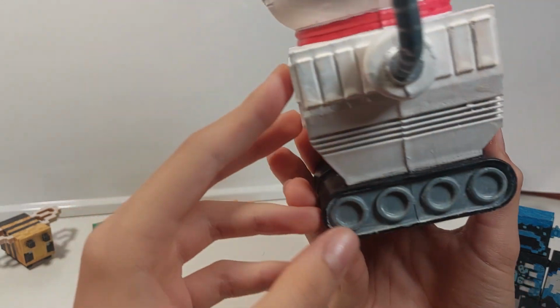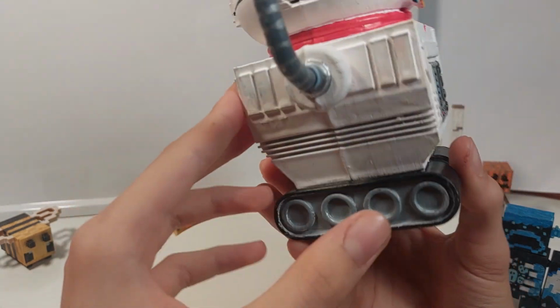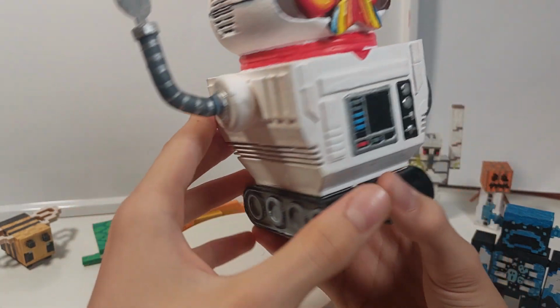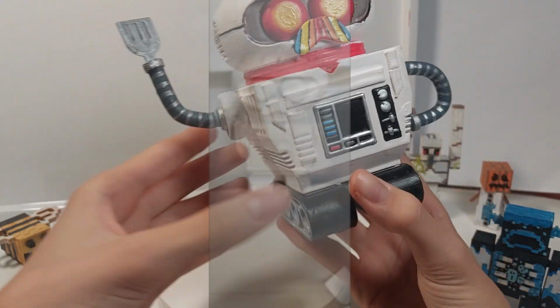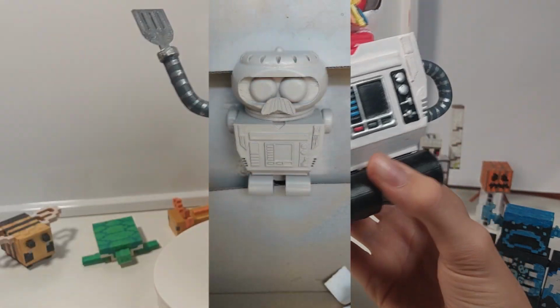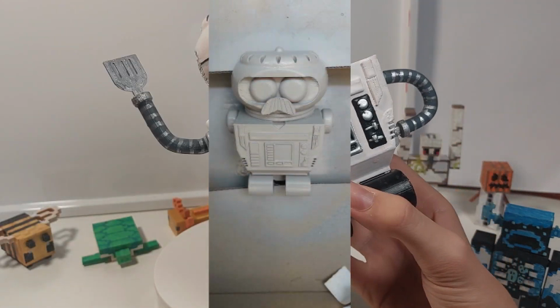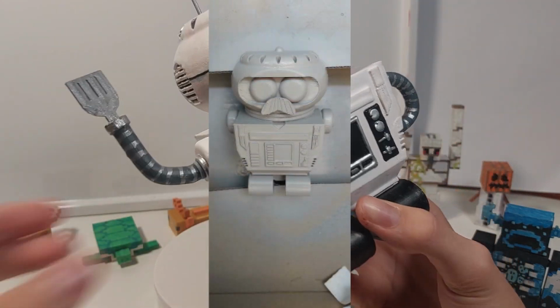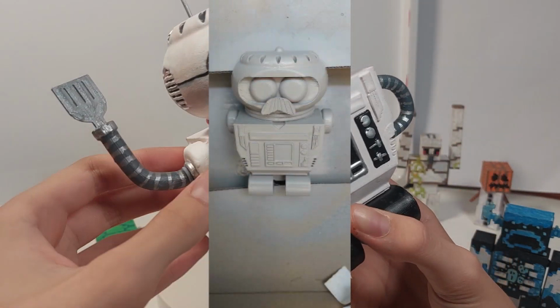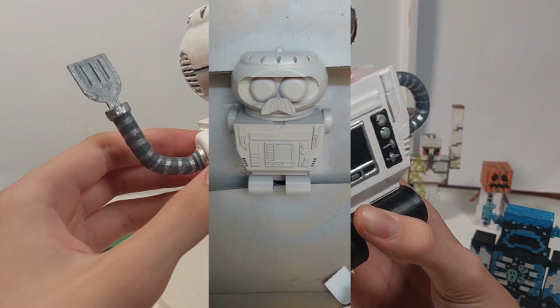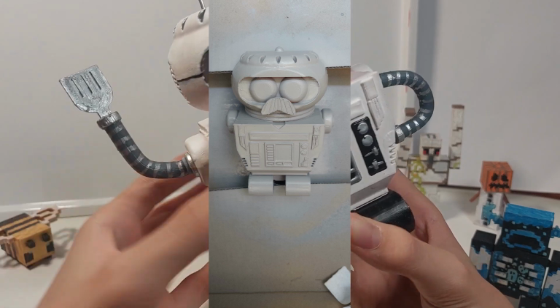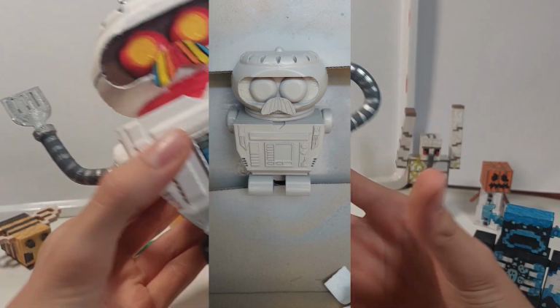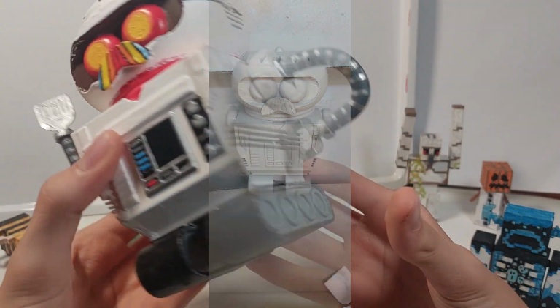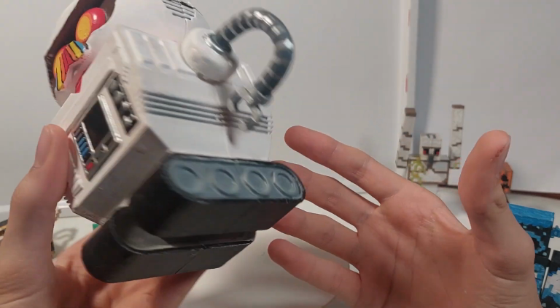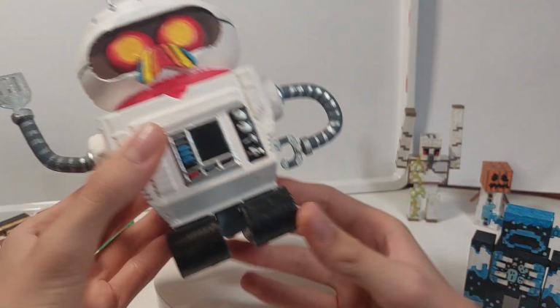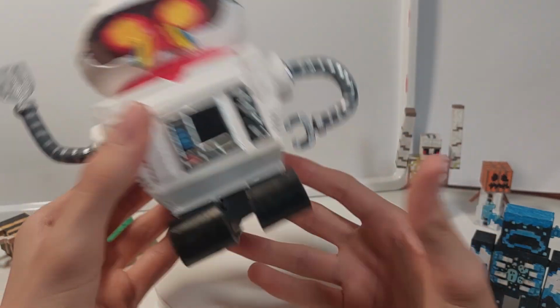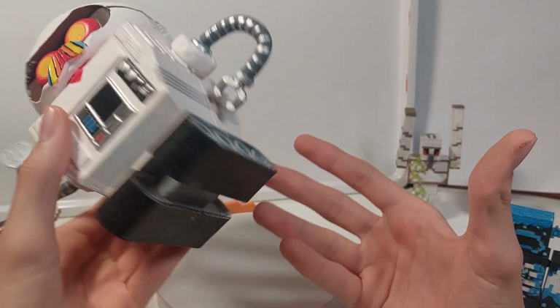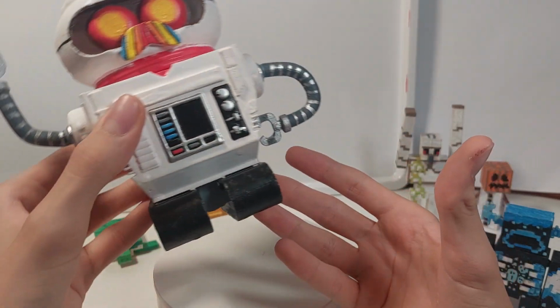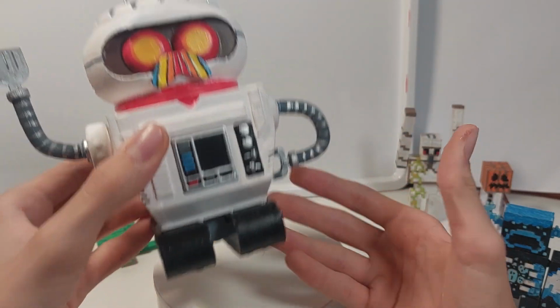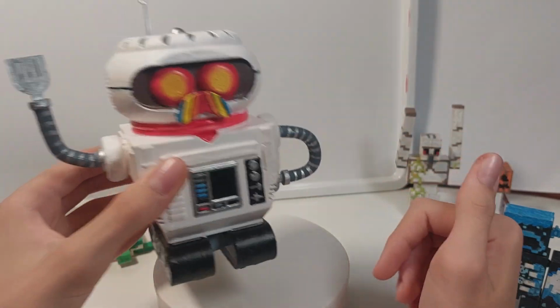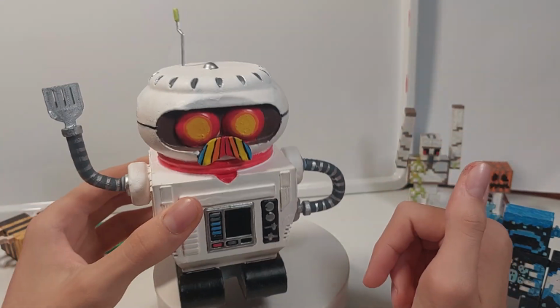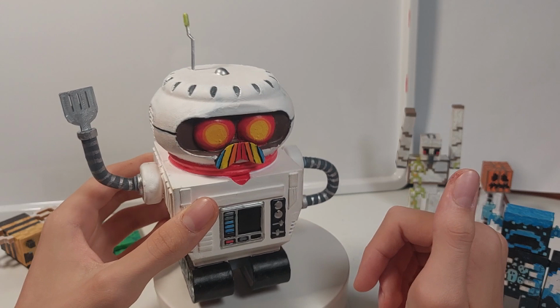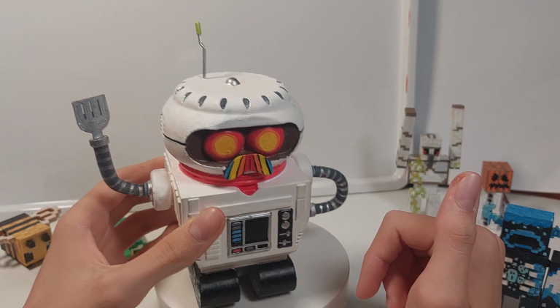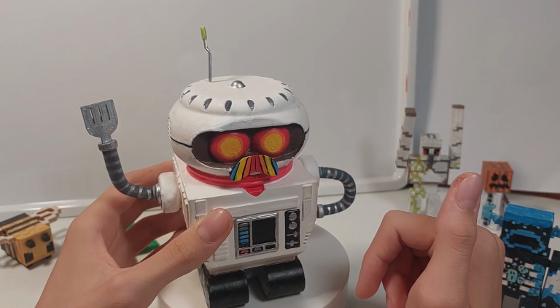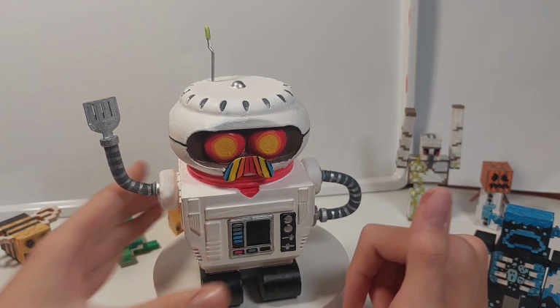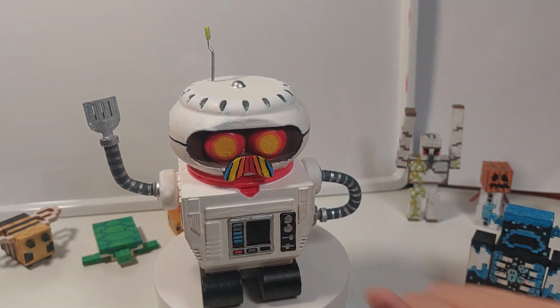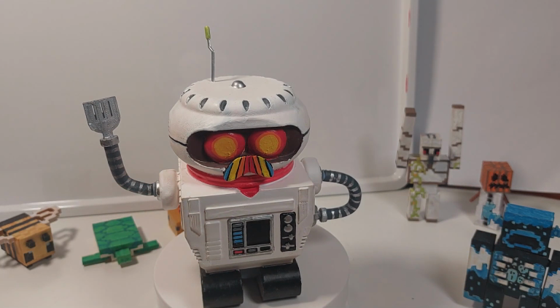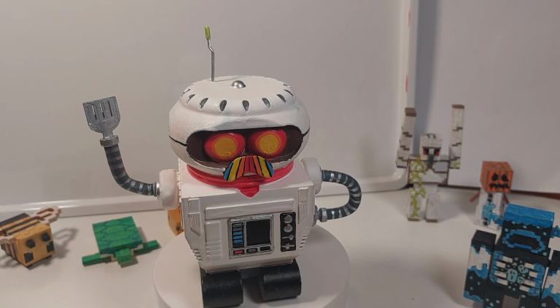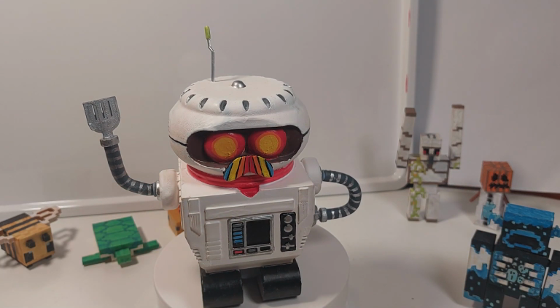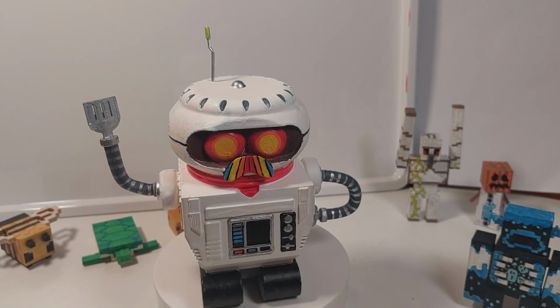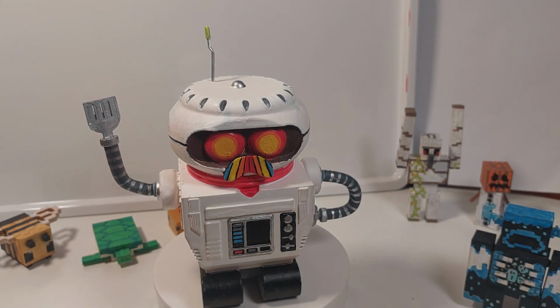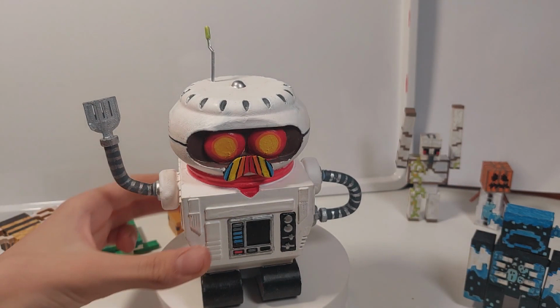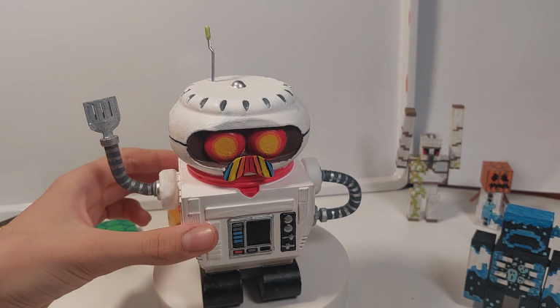I actually used spray paint for this instead of my normal acrylic paint for the base white colour. I think he turned out quite well — let me know what you guys think of him down in the comments below.